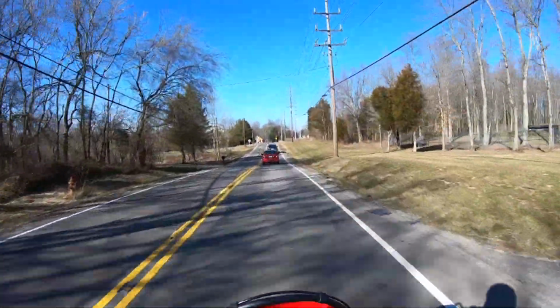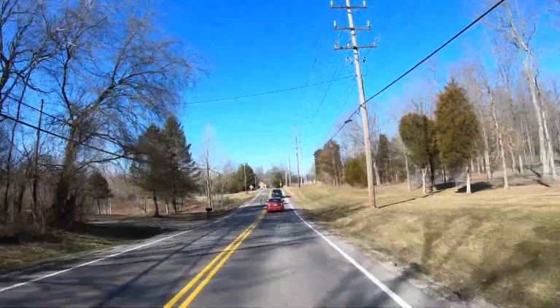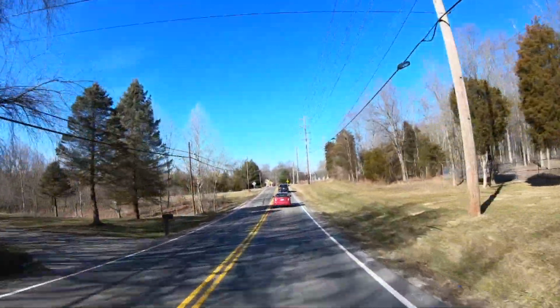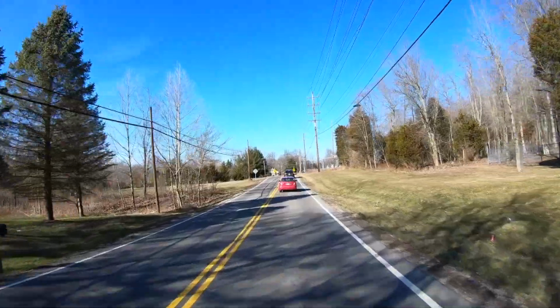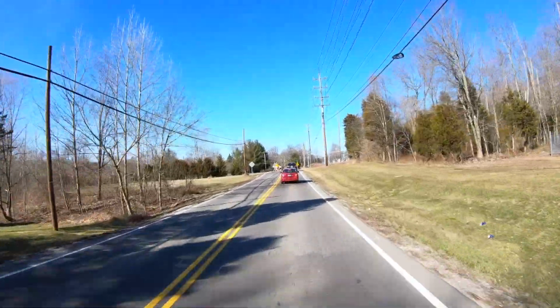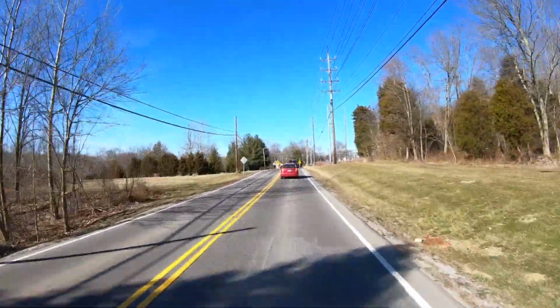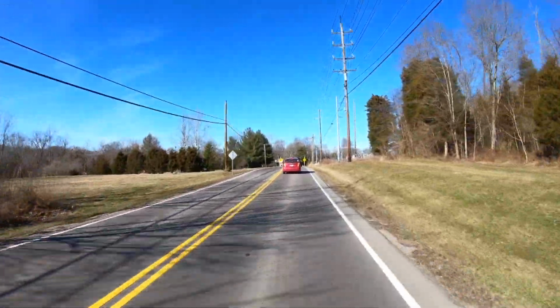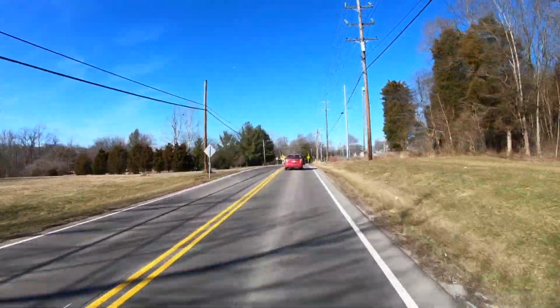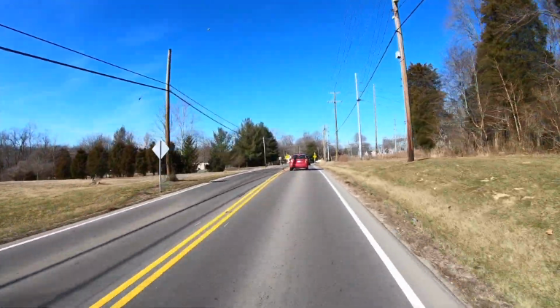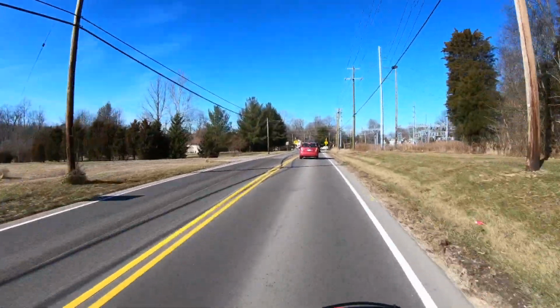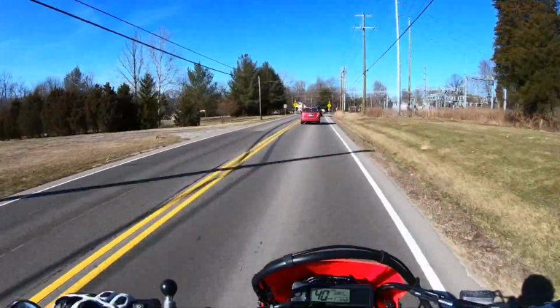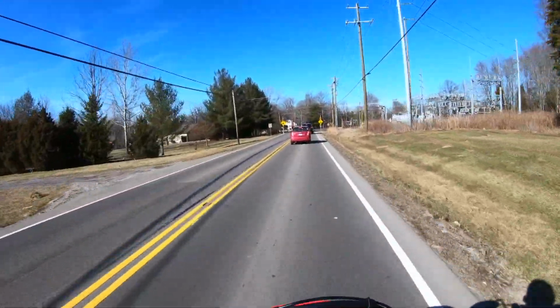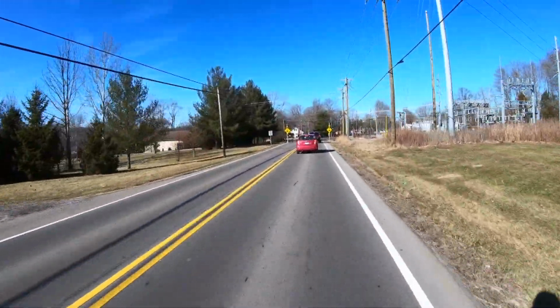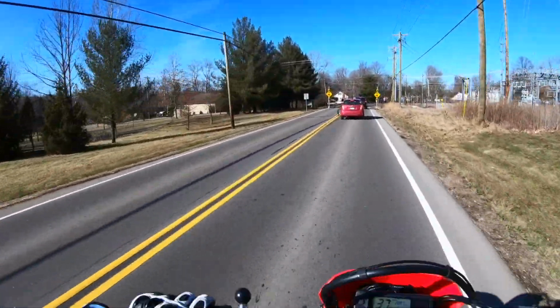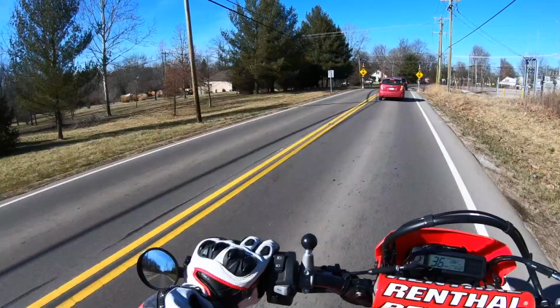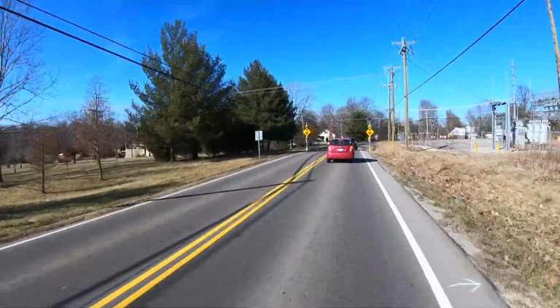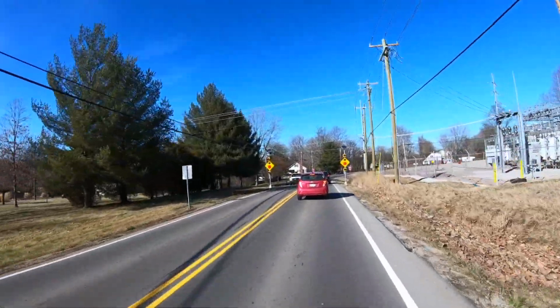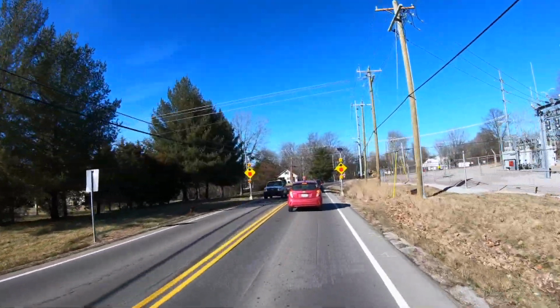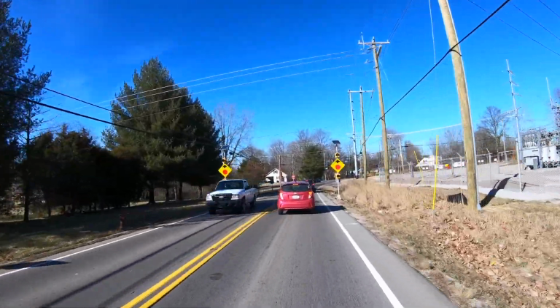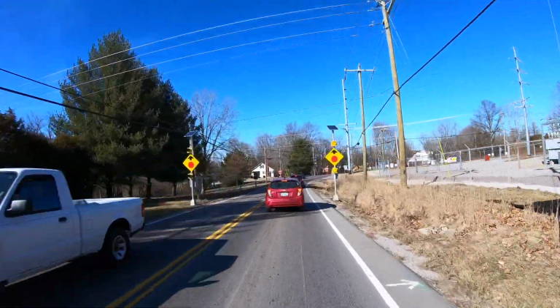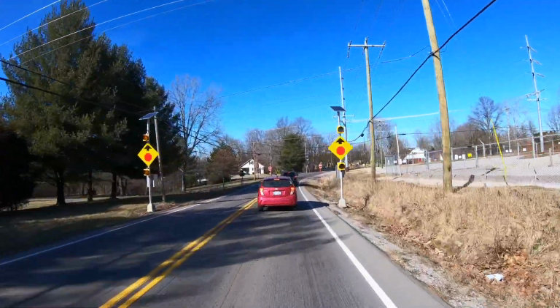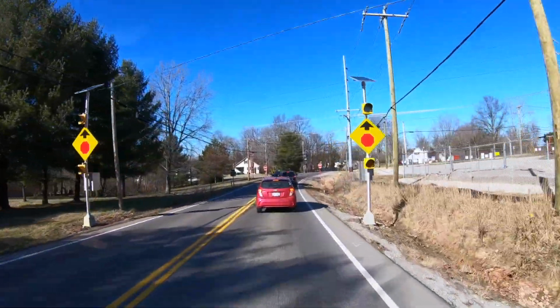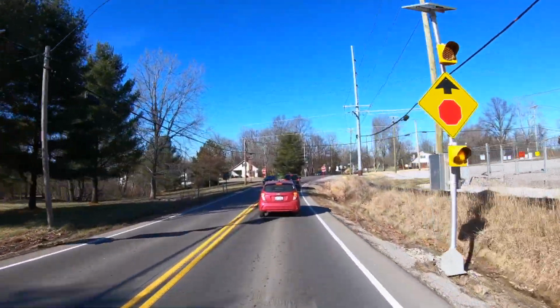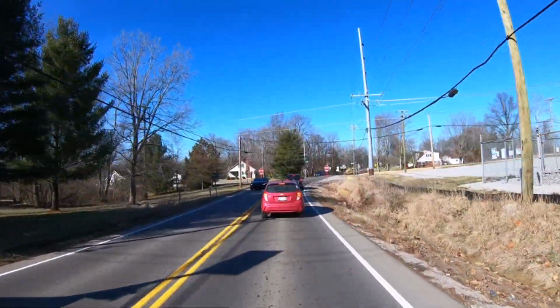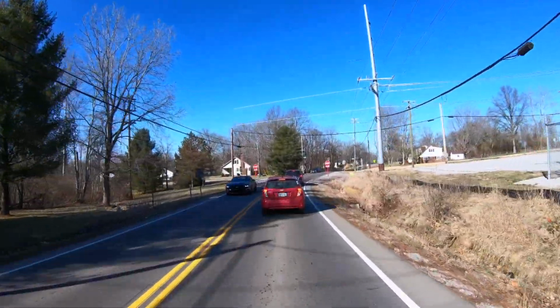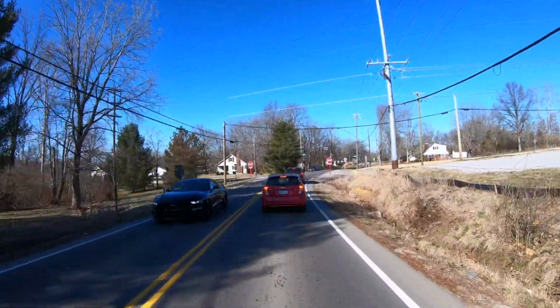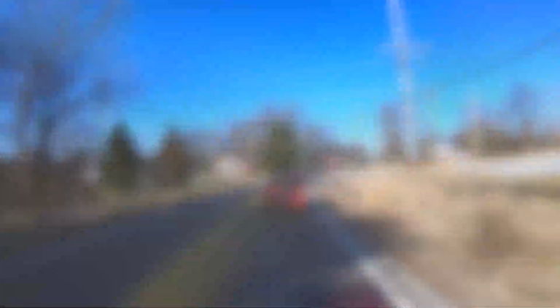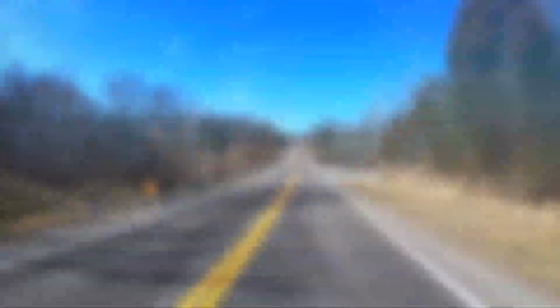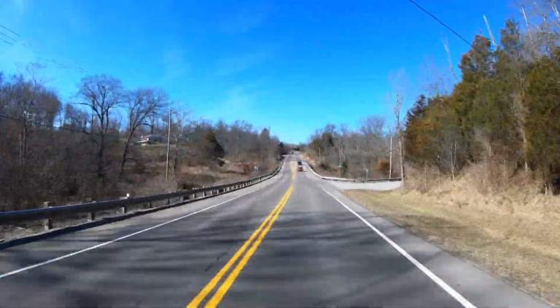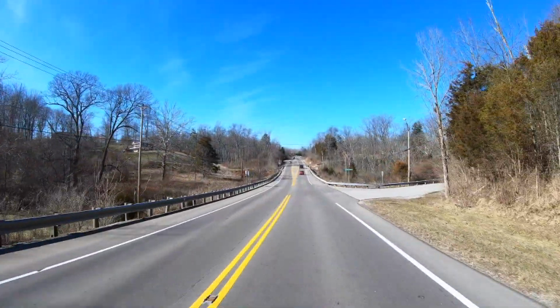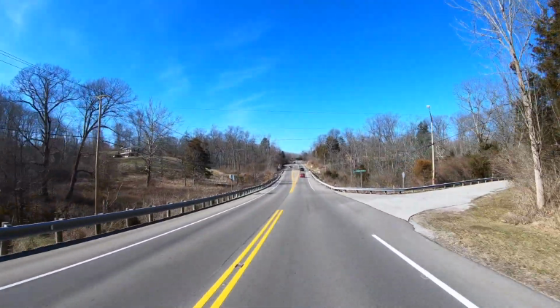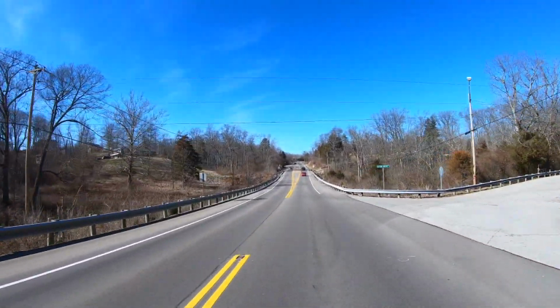It feels so fast the first couple rides of the season. The bike feels so much faster. Just getting the bike warmed up a little bit.